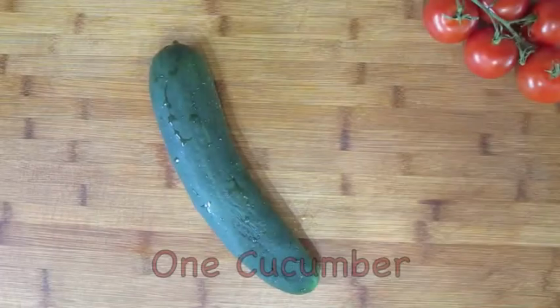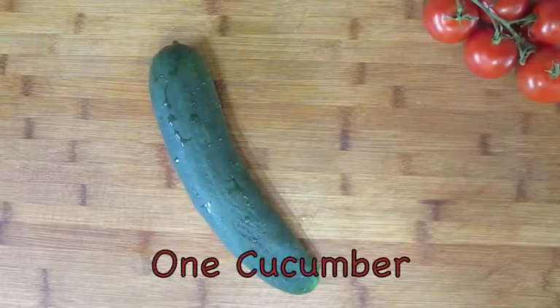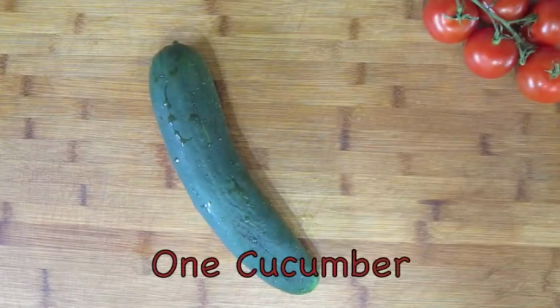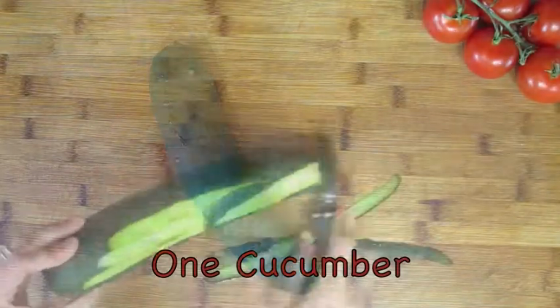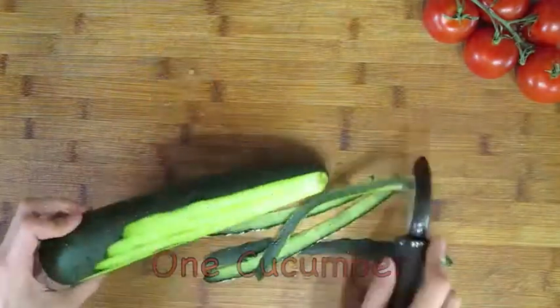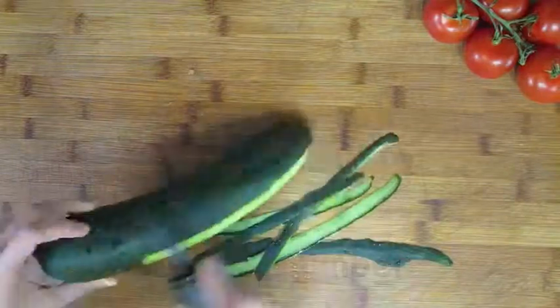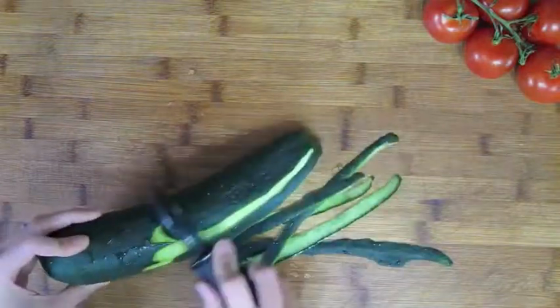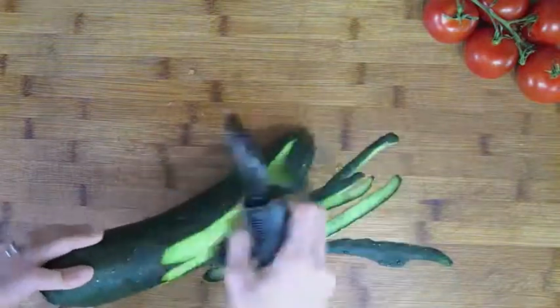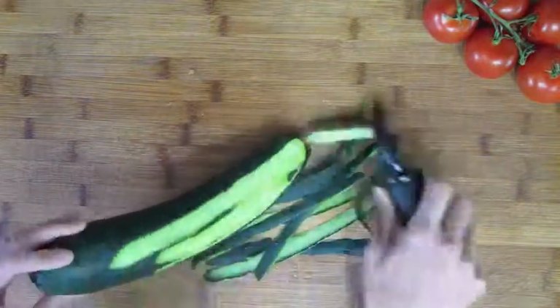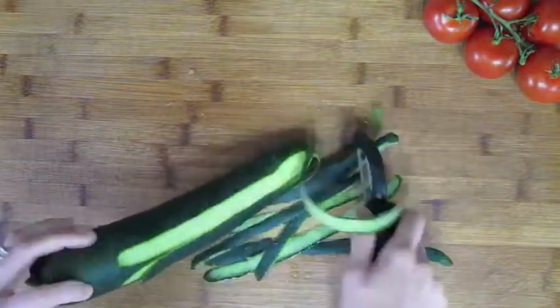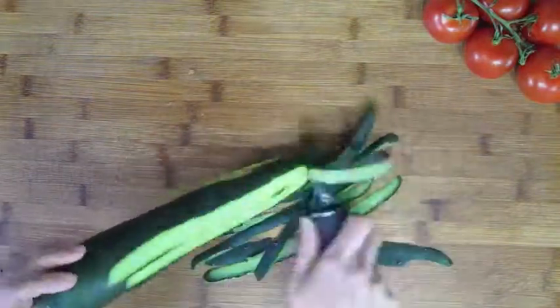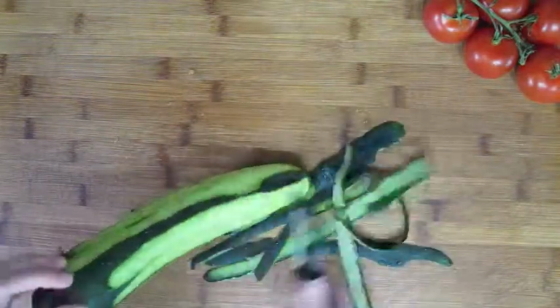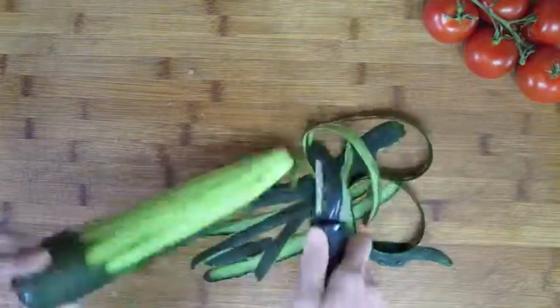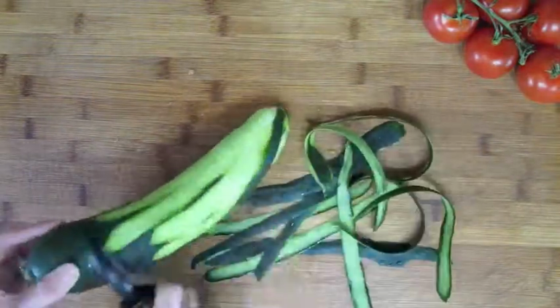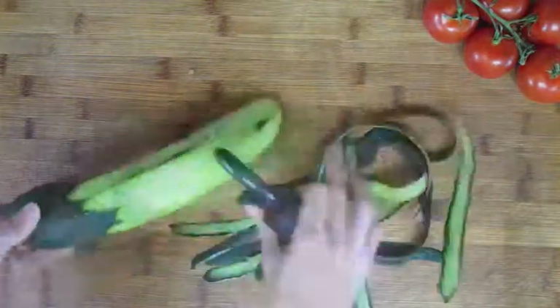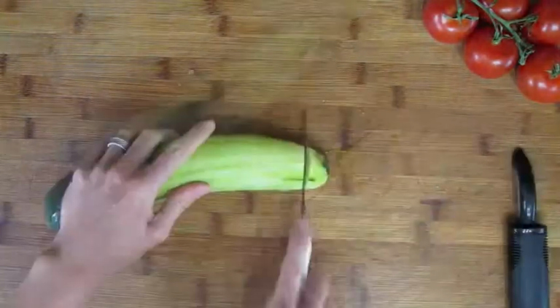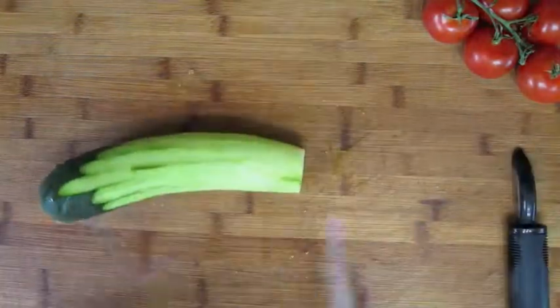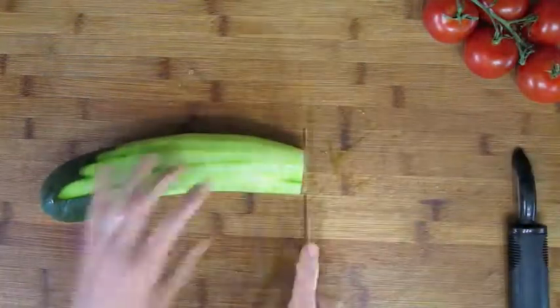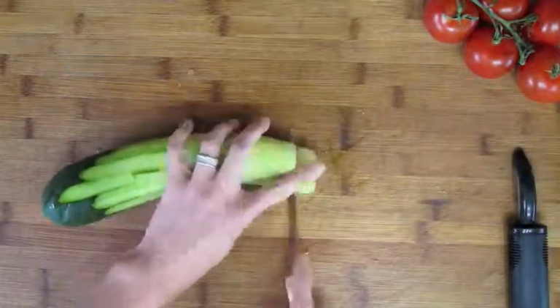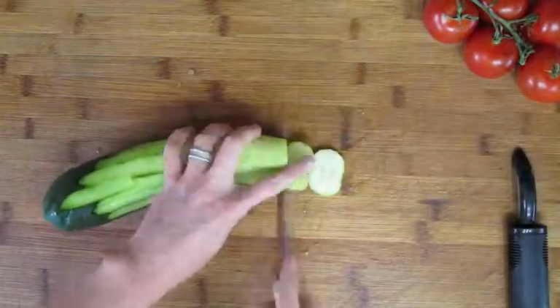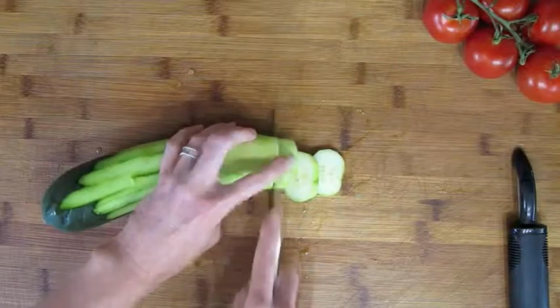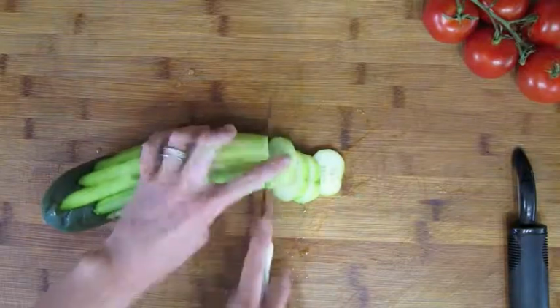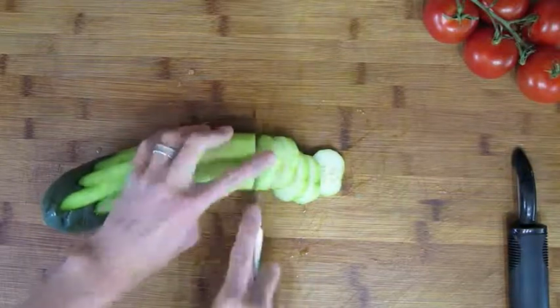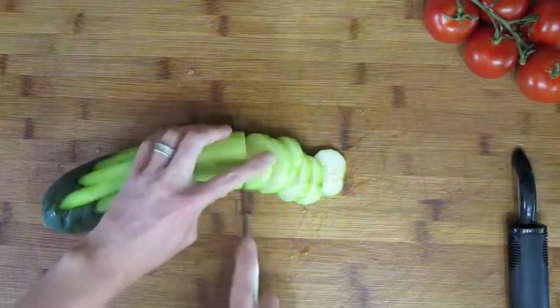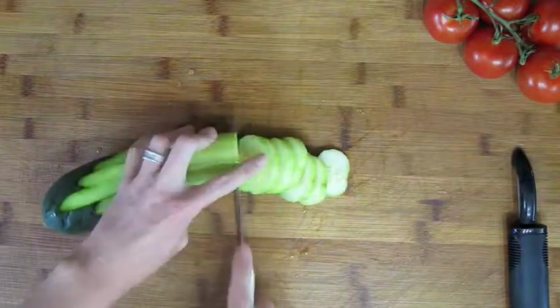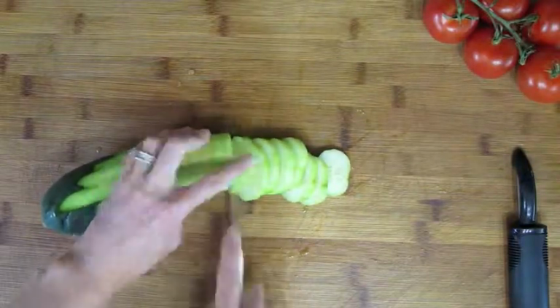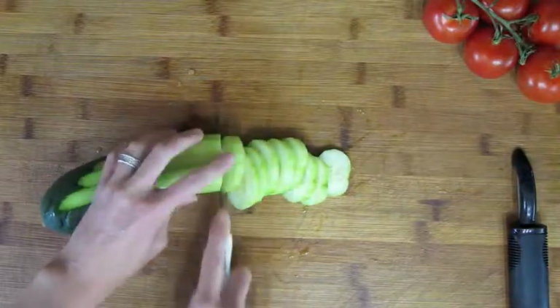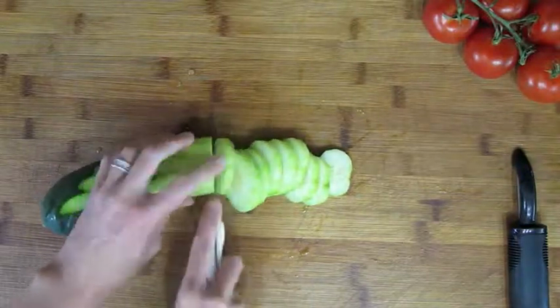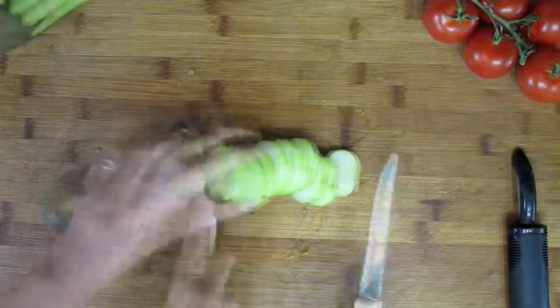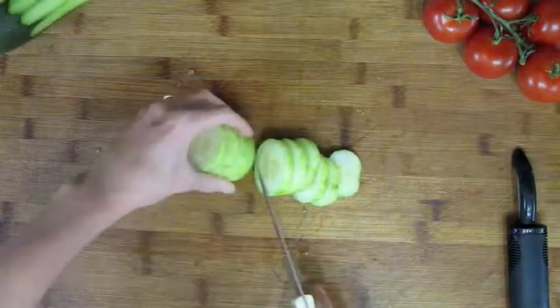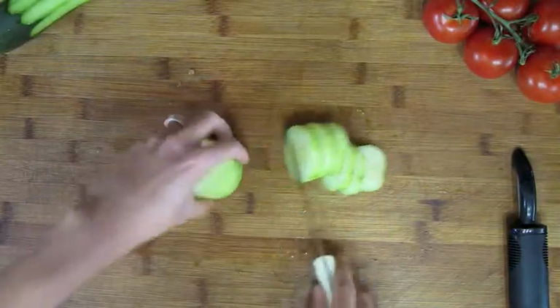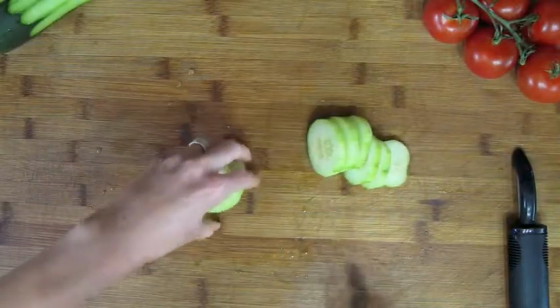To start, you're going to need one cucumber. Peel it like this but slower. Then cut it into slices so that we can start to dice it up.